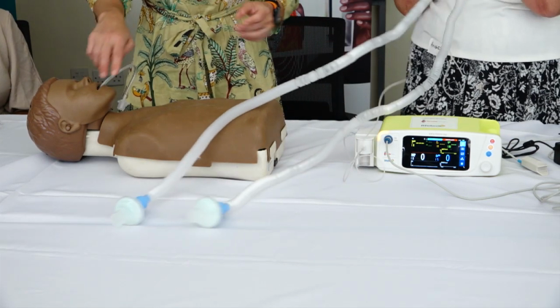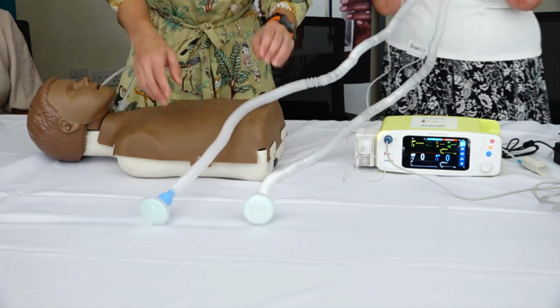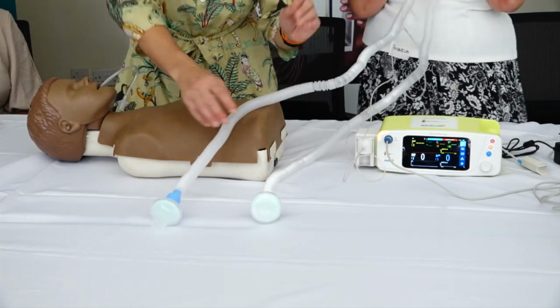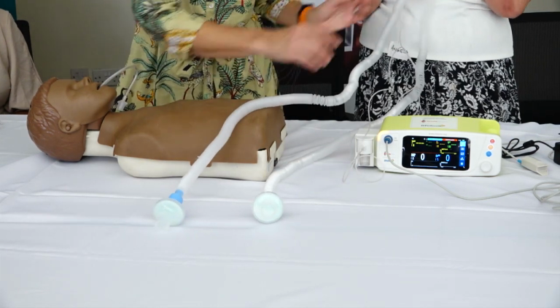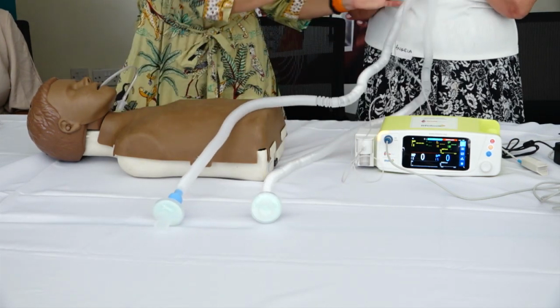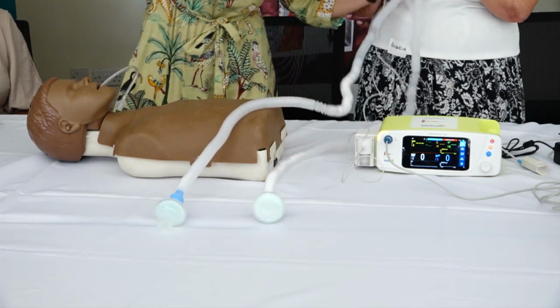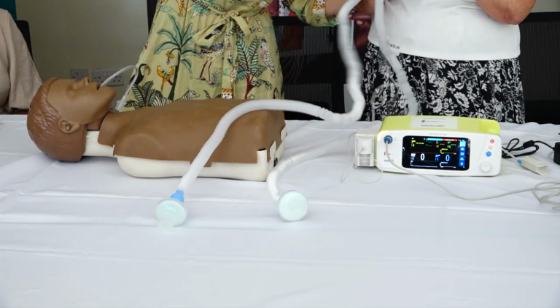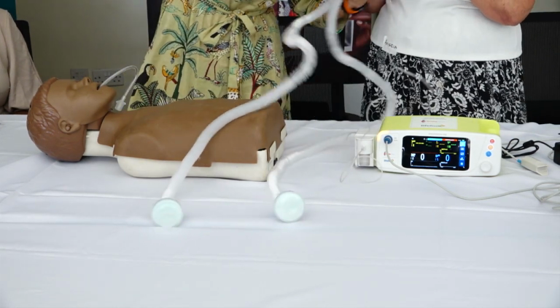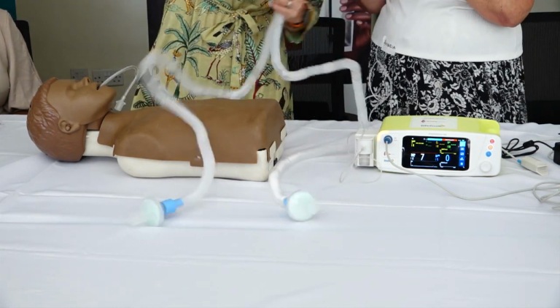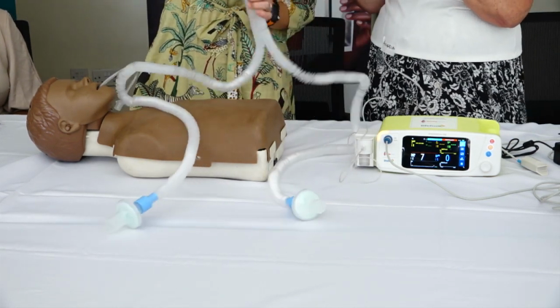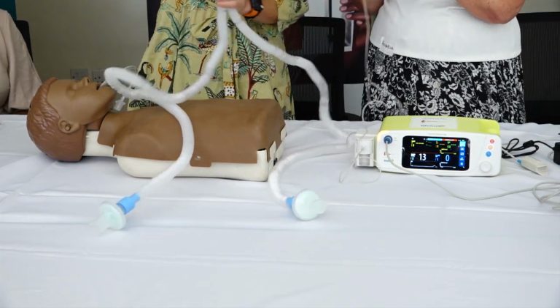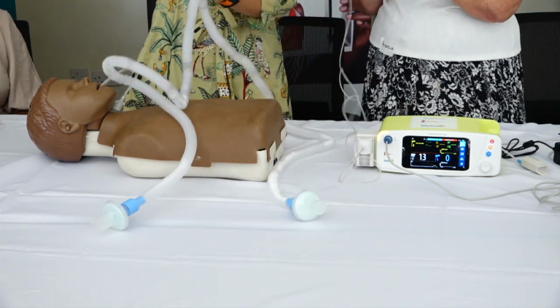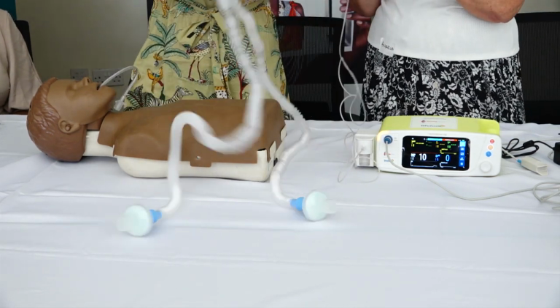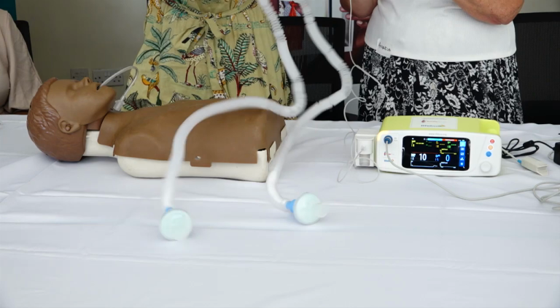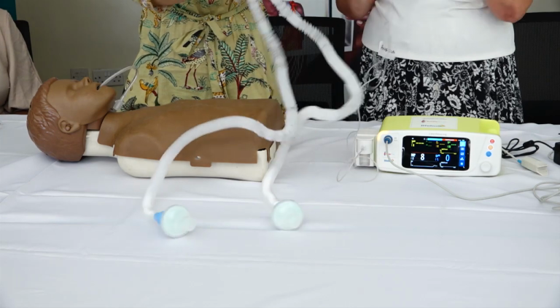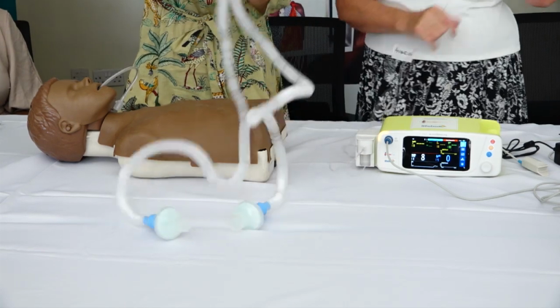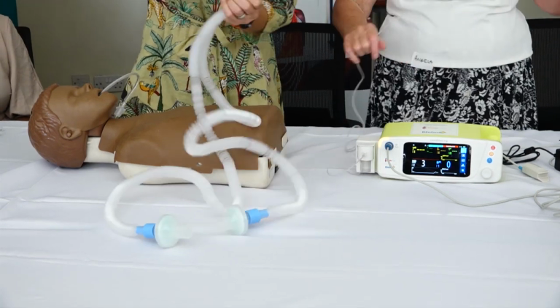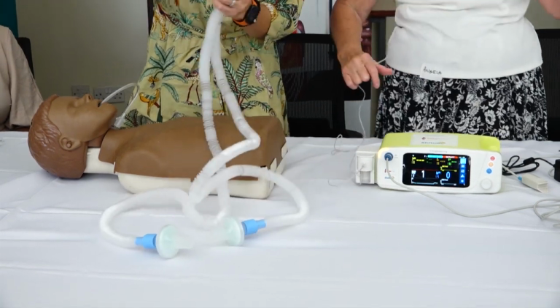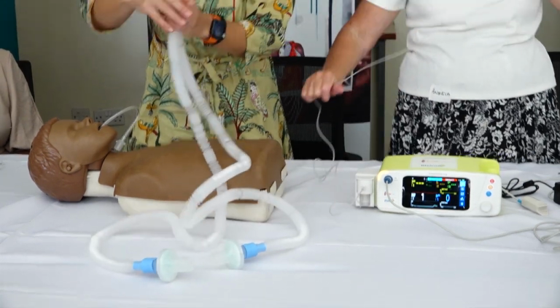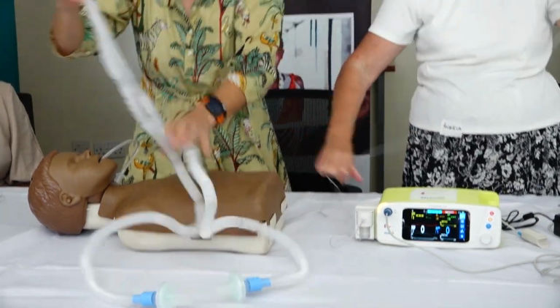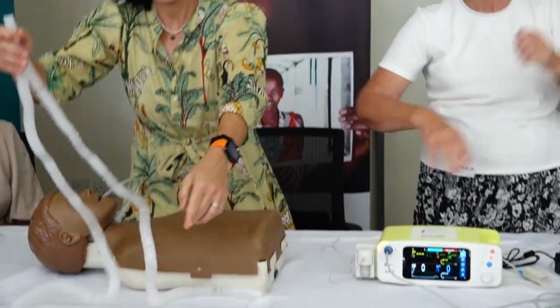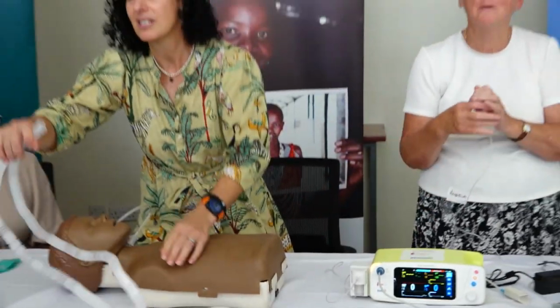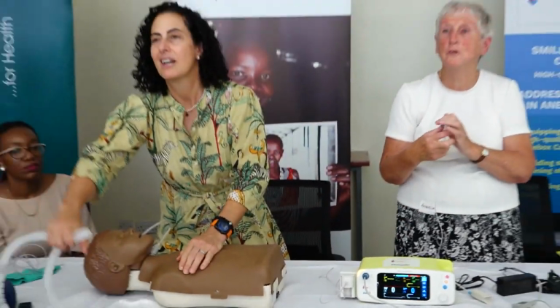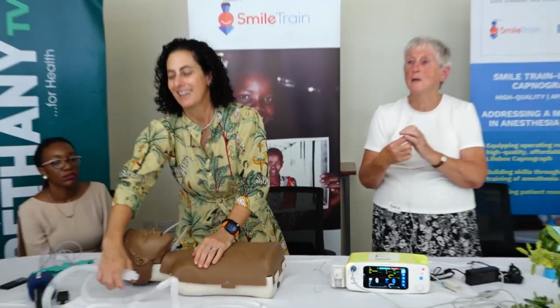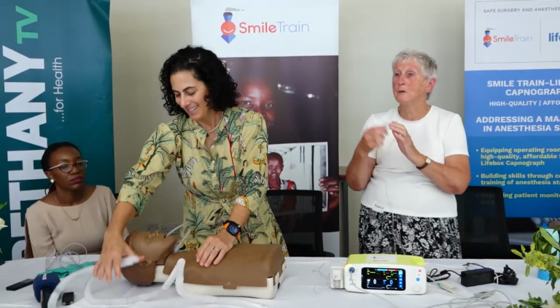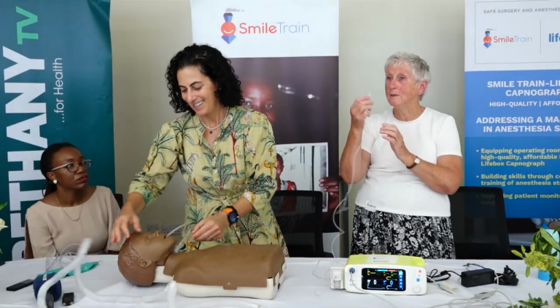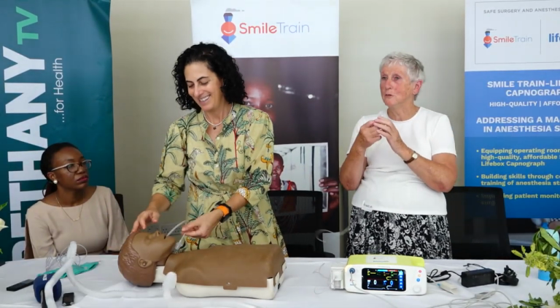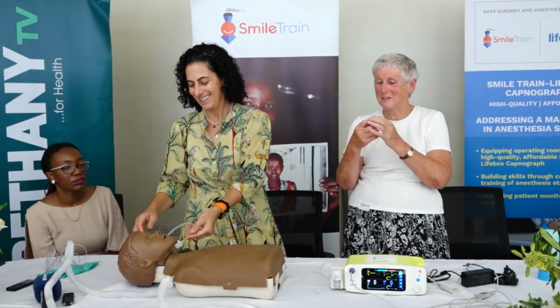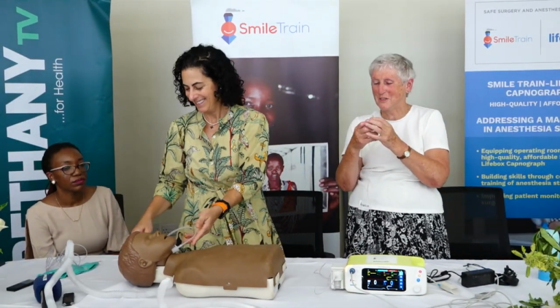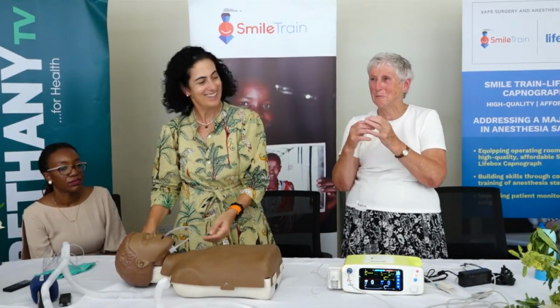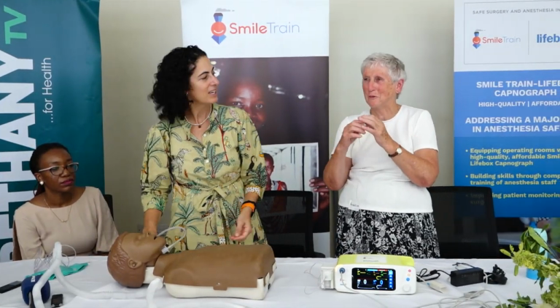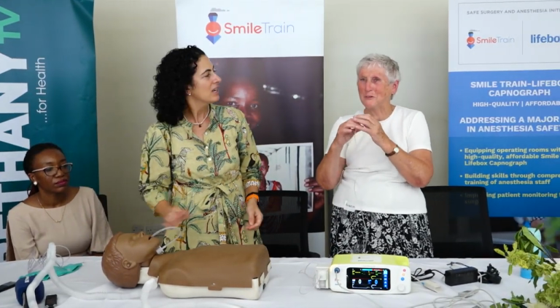I'm going to try and breathe through this tube for you.